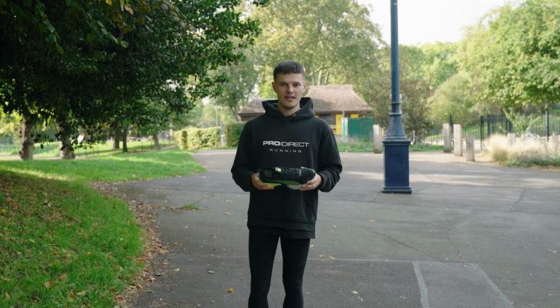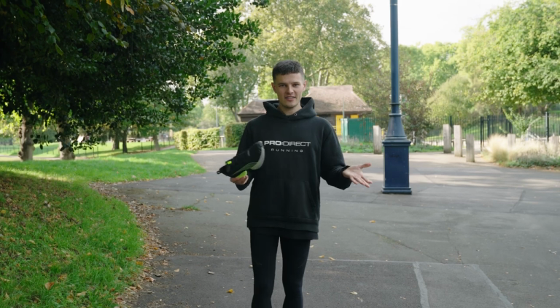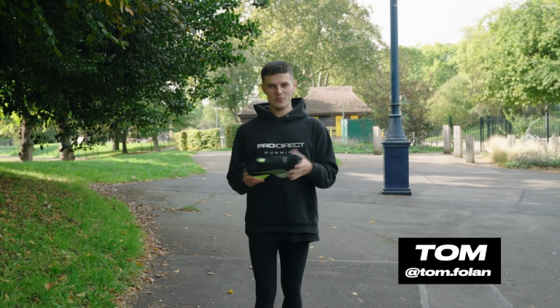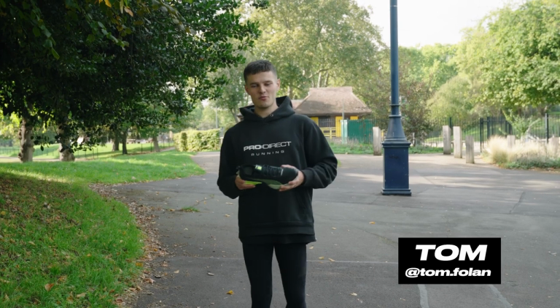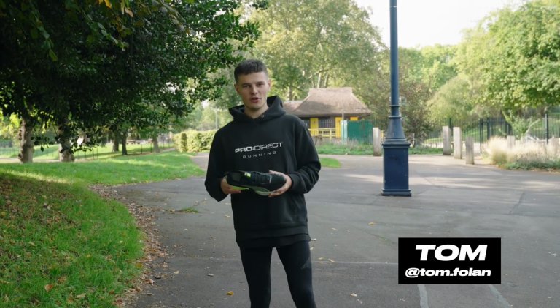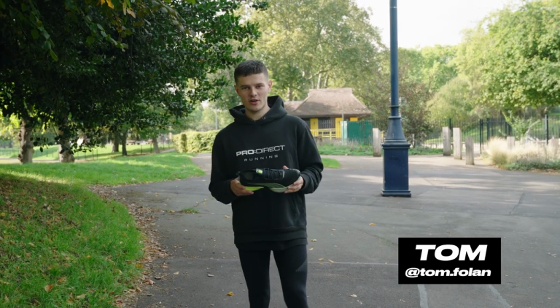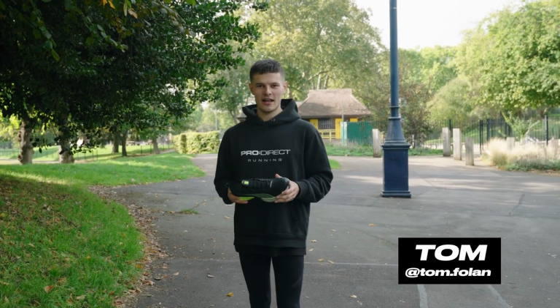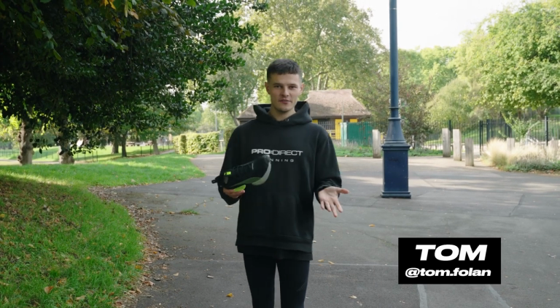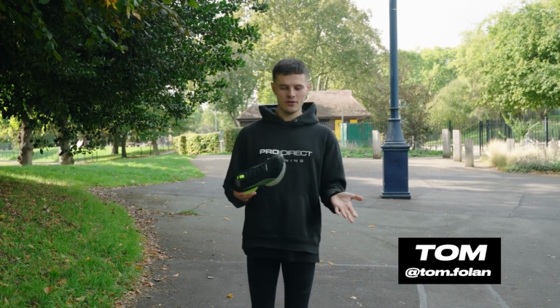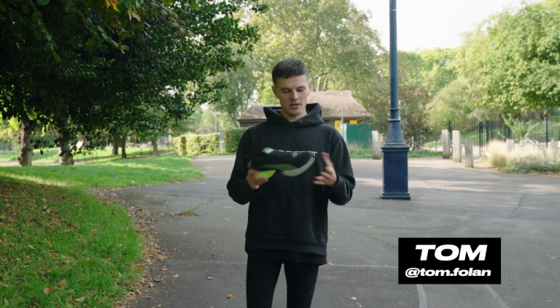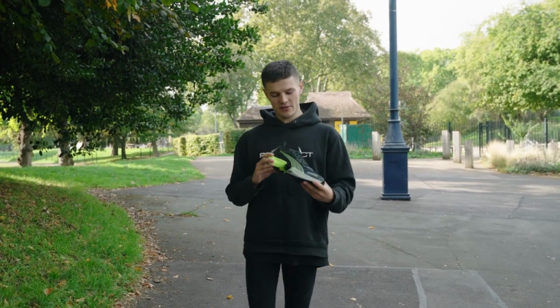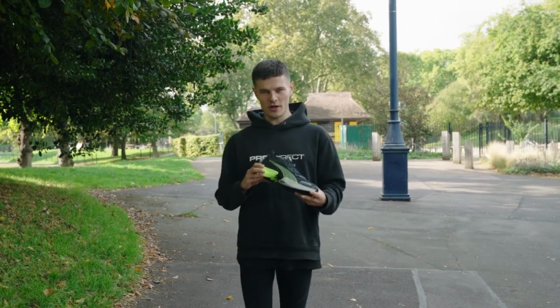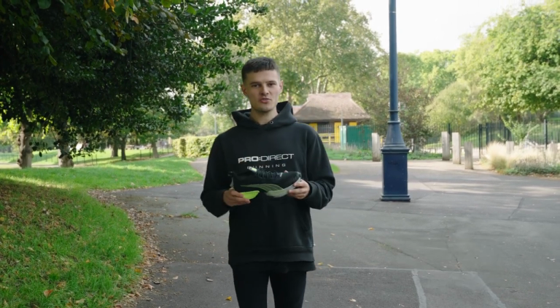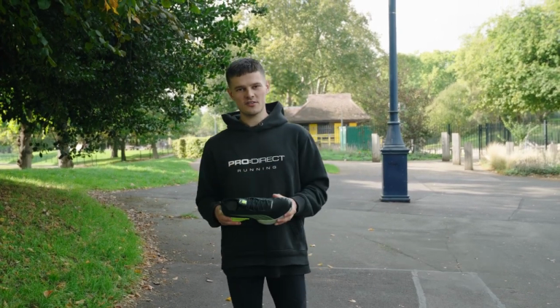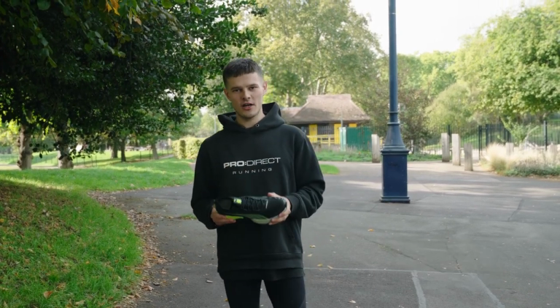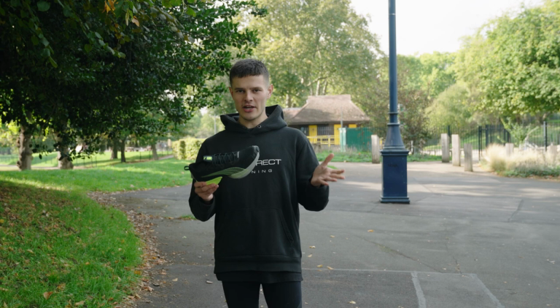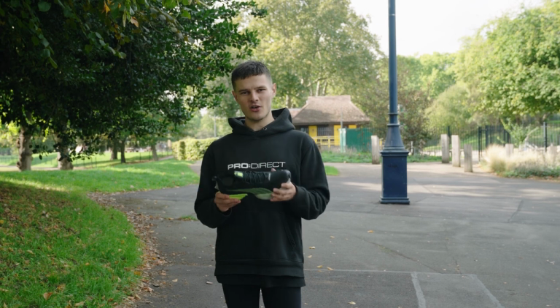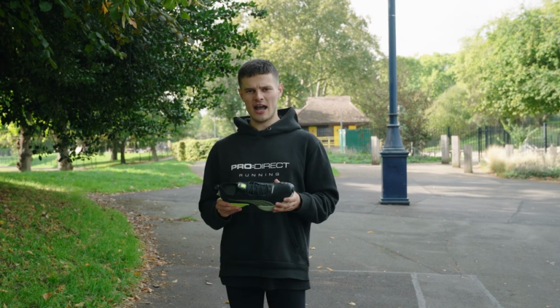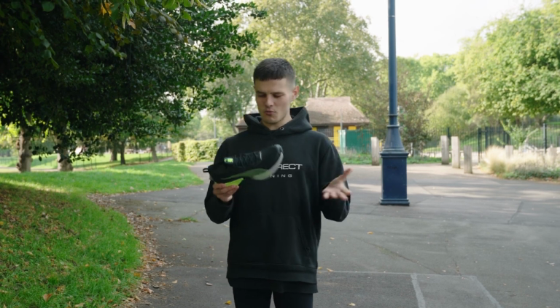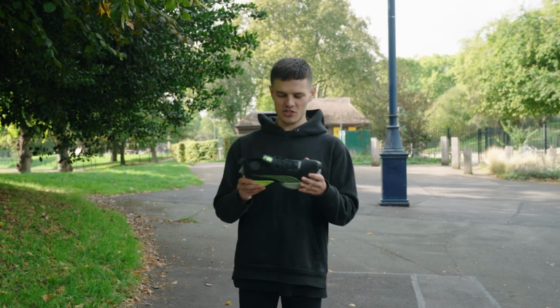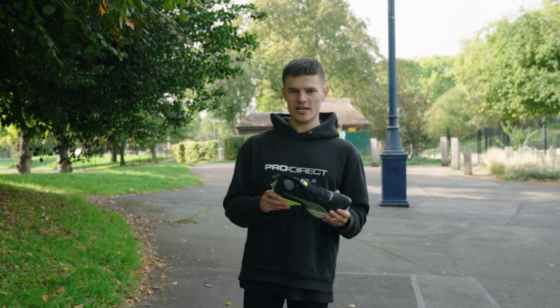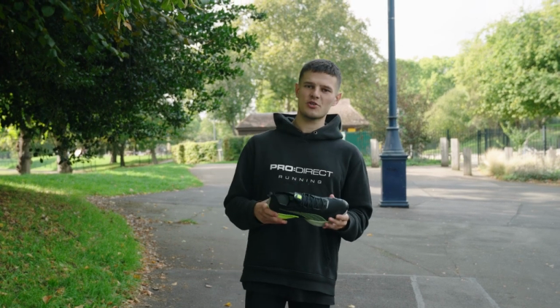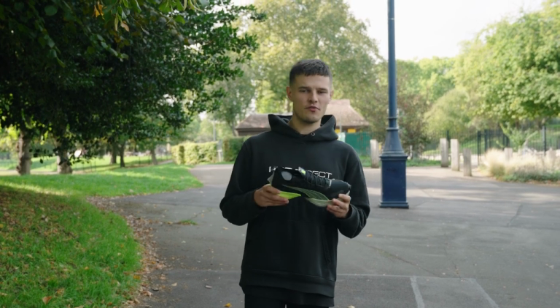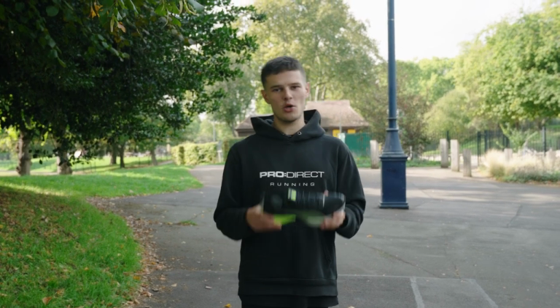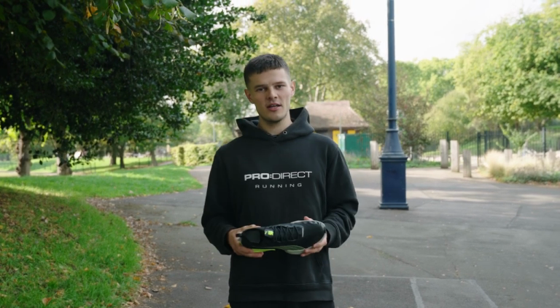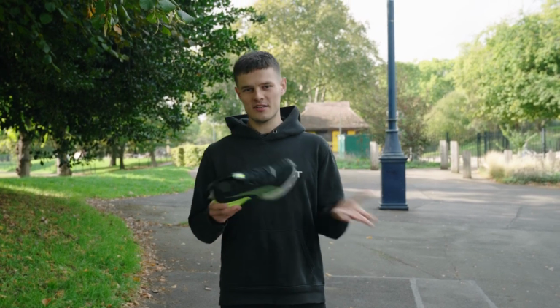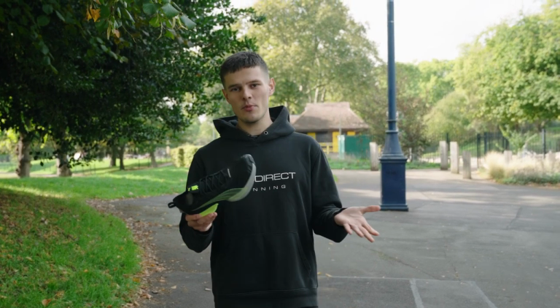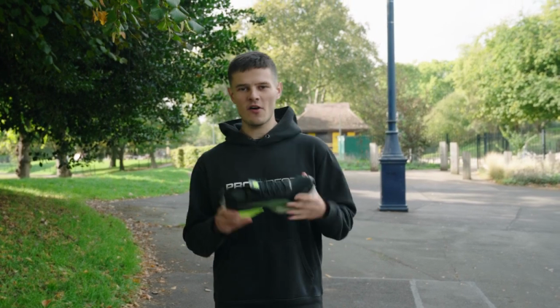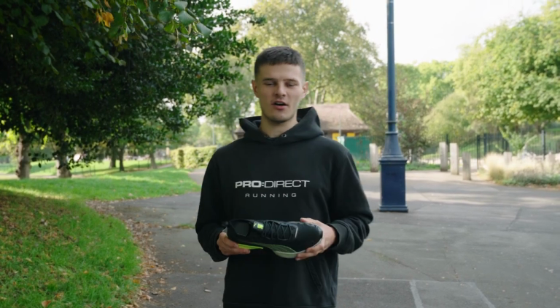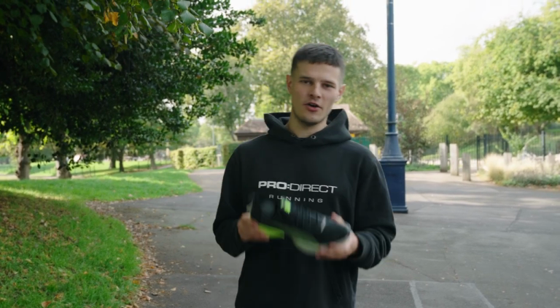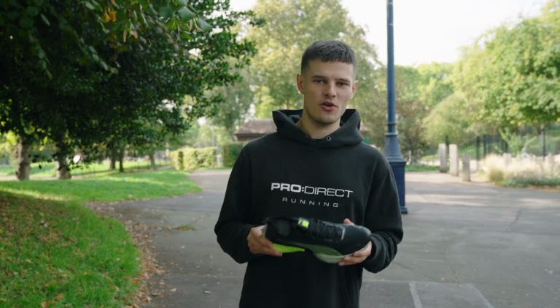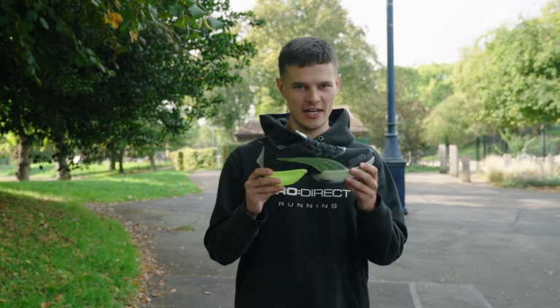Hey guys, it's Tom here from Pro Direct Running and in this video I'm going to be giving you an initial first look at a very exciting and somewhat intriguing super shoe from Puma — the Puma Fast R Nitro Elite.